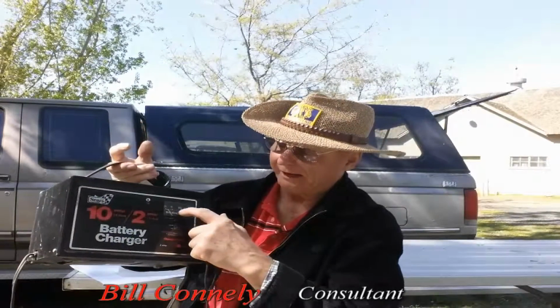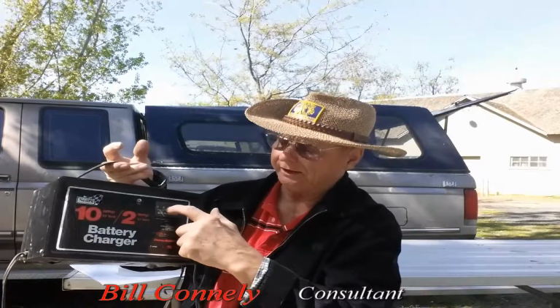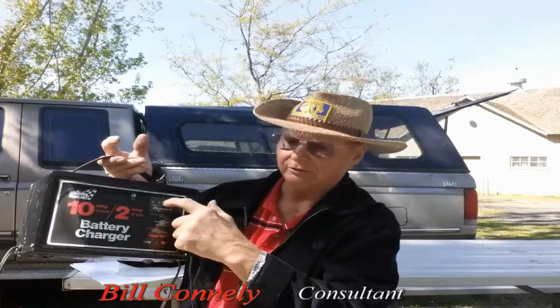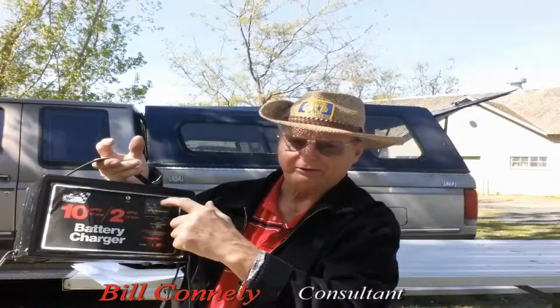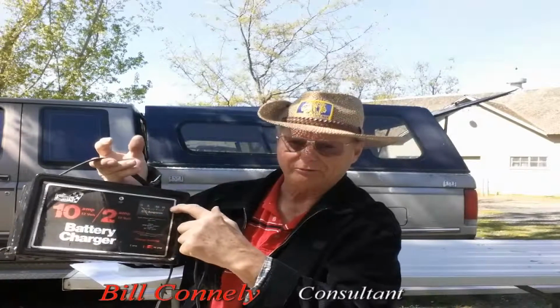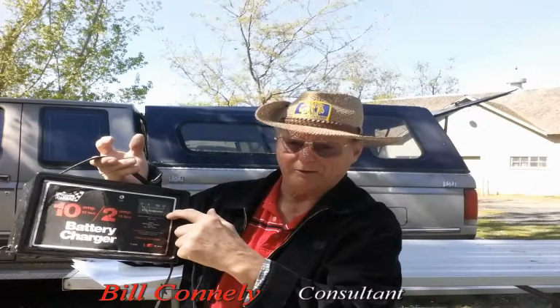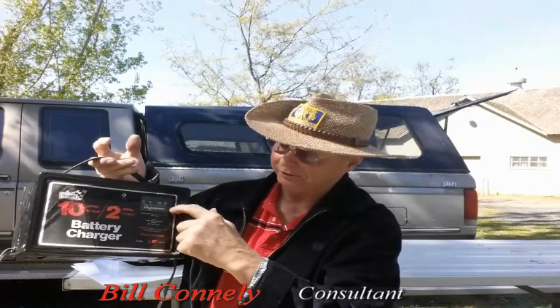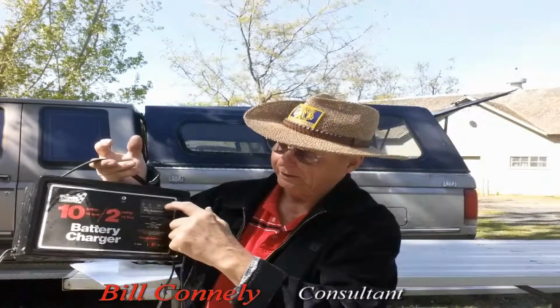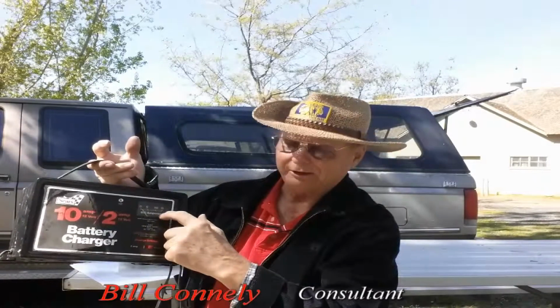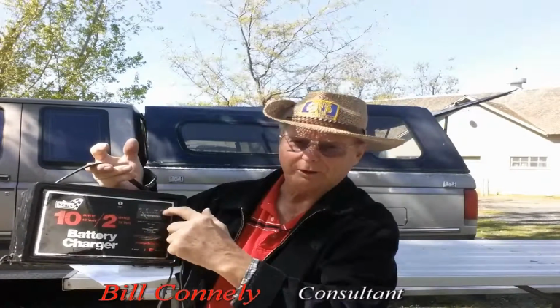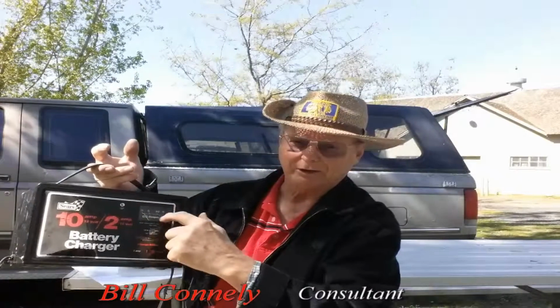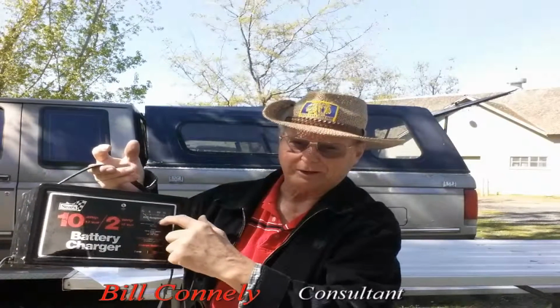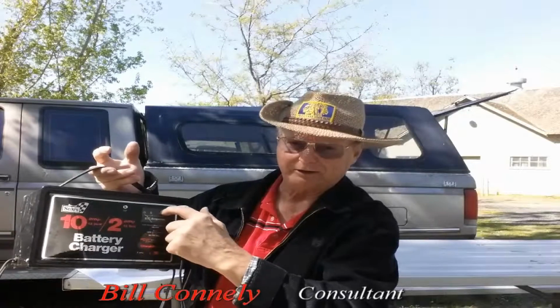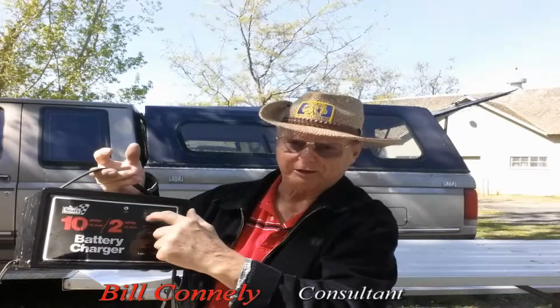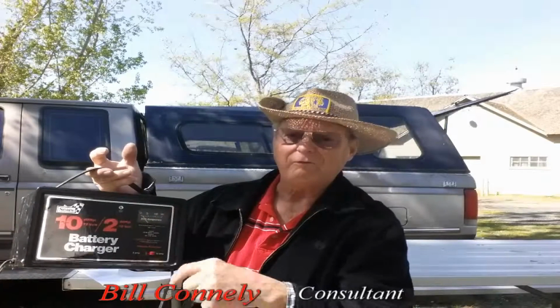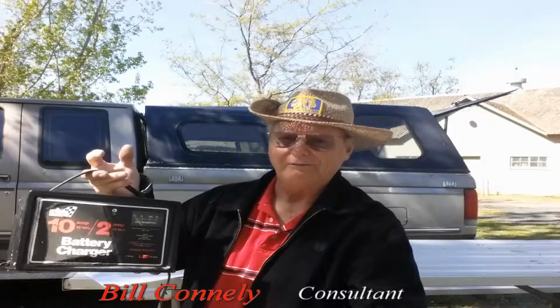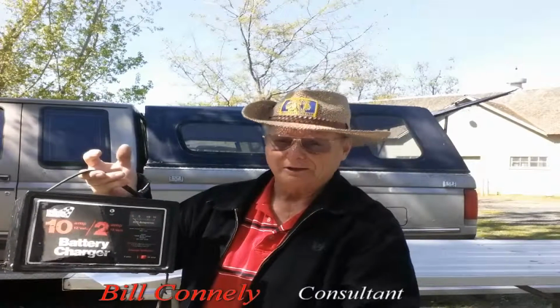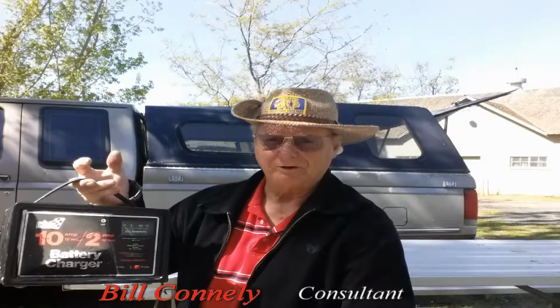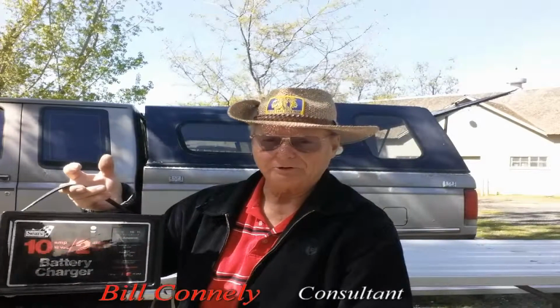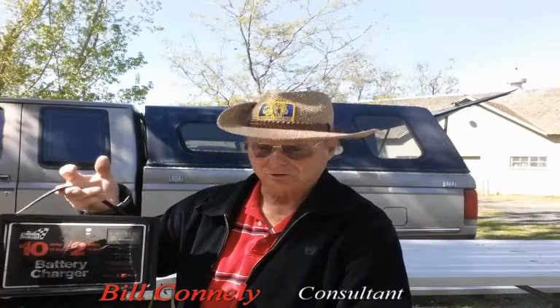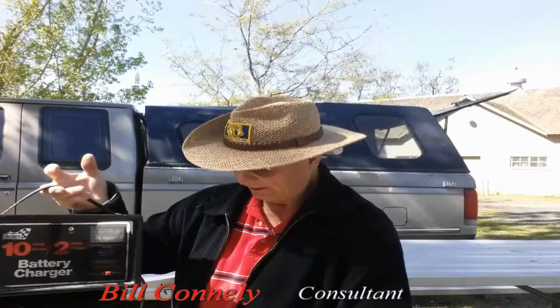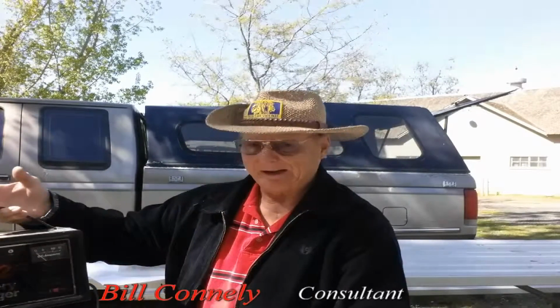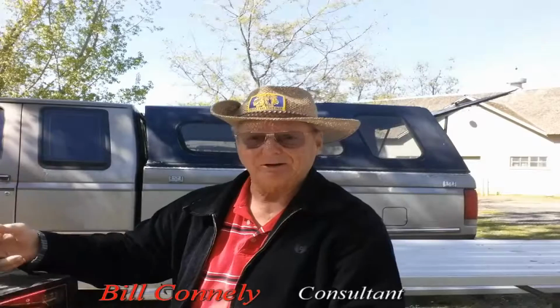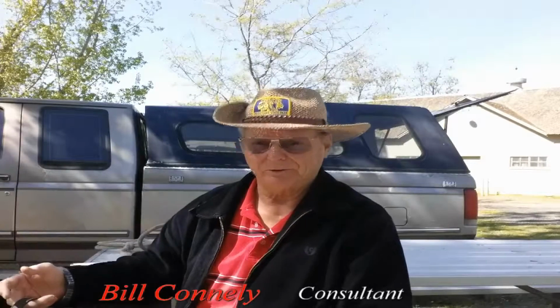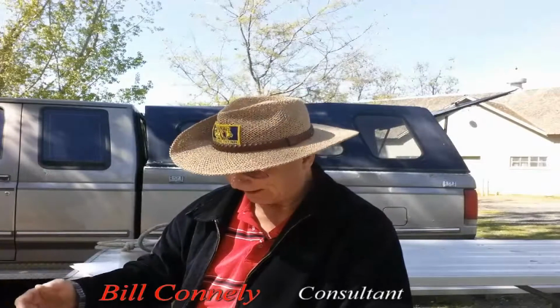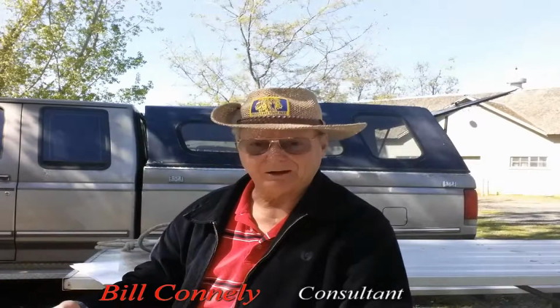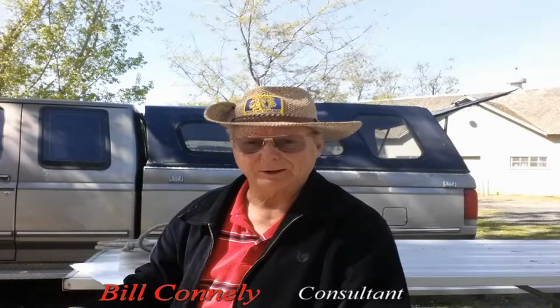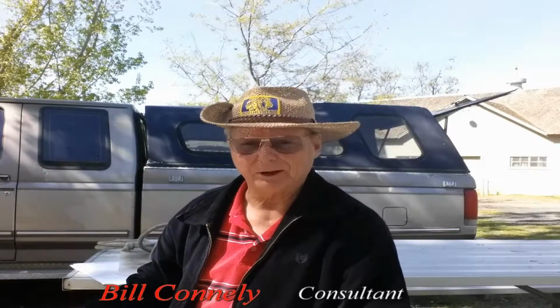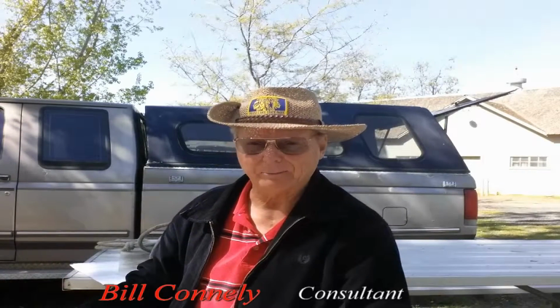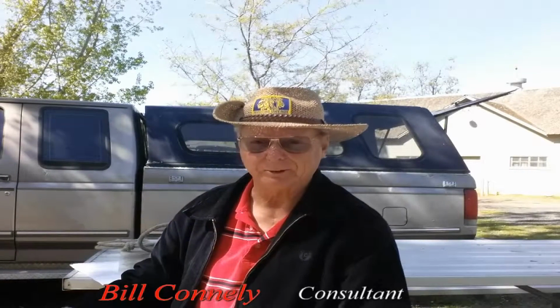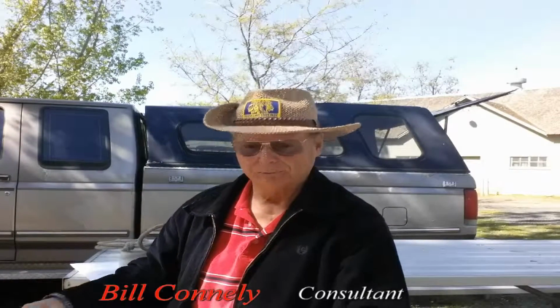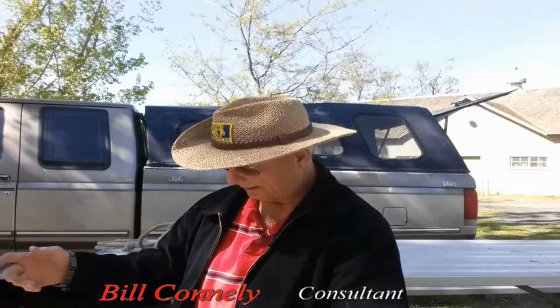If the battery's dead, this little green arrow — I don't know if you can see it — but it'll be lobbed way over here to the right. Eventually when it gets below 5, I usually figure the battery's charged good. So you might have to leave it on for 6, 8, 10 hours. Depends upon how bad that battery's been depleted.